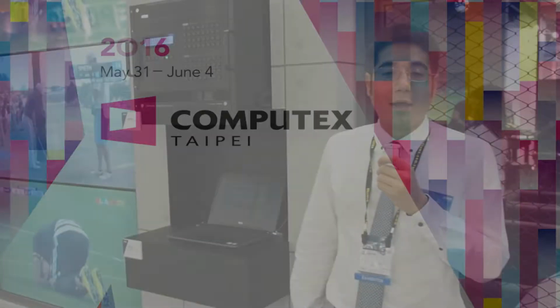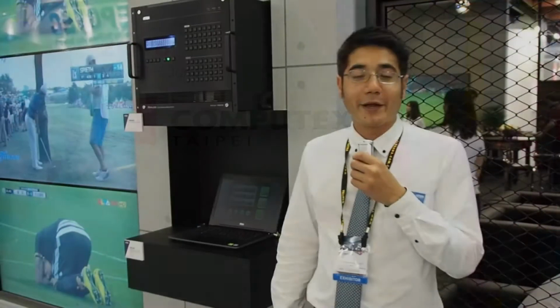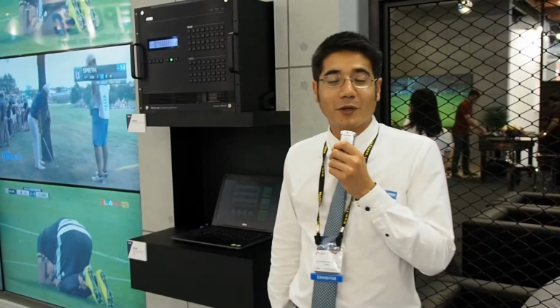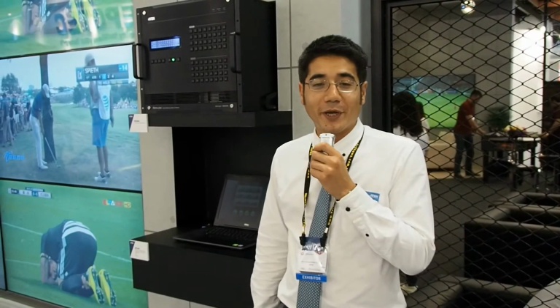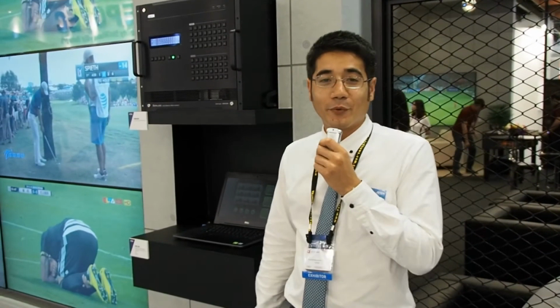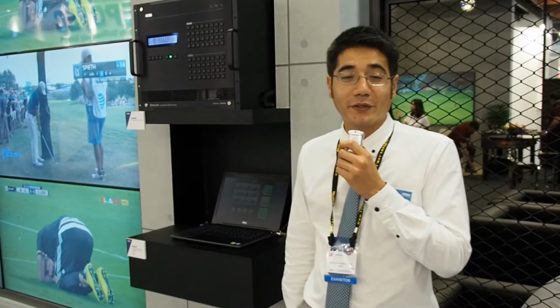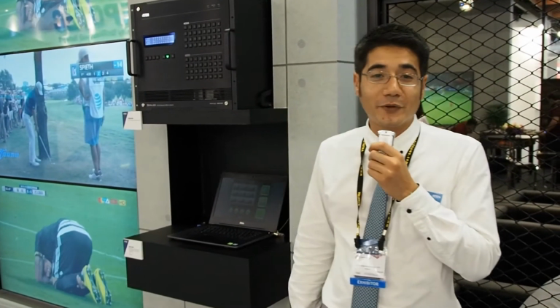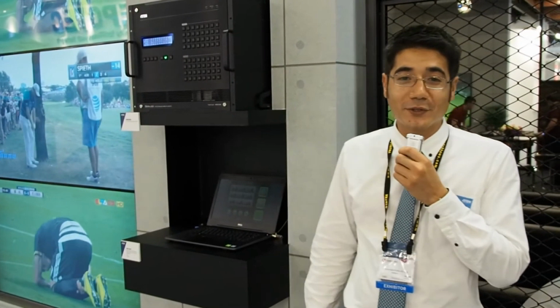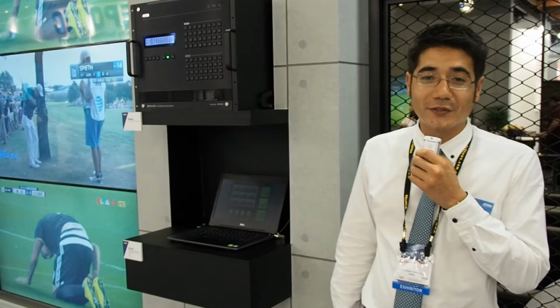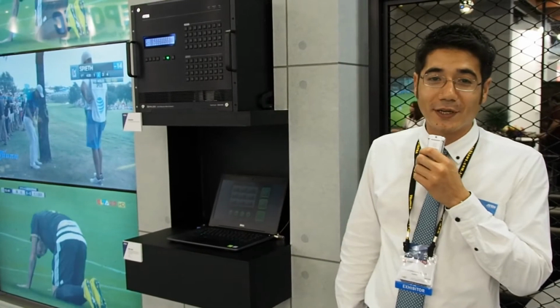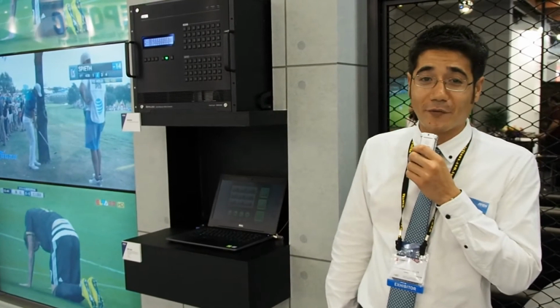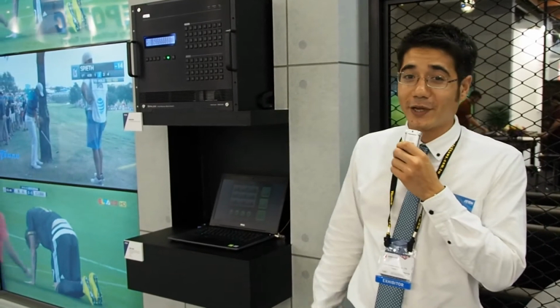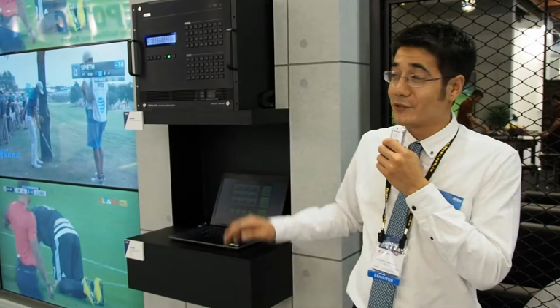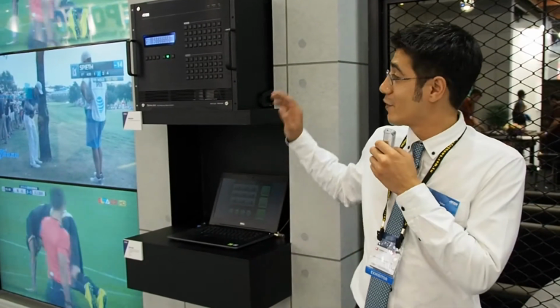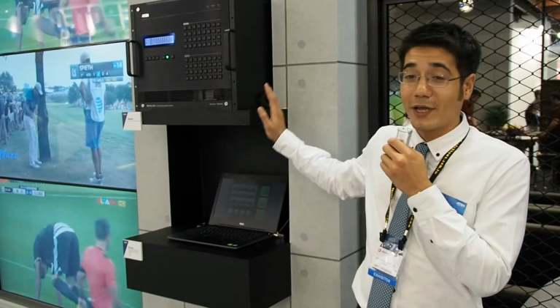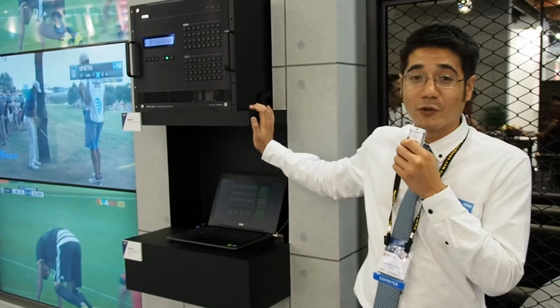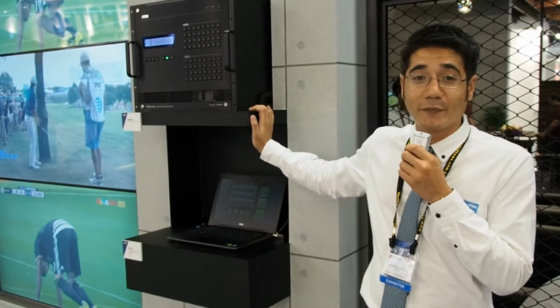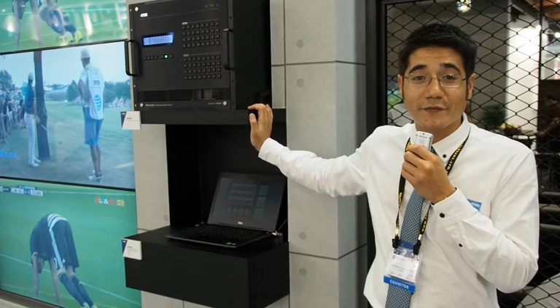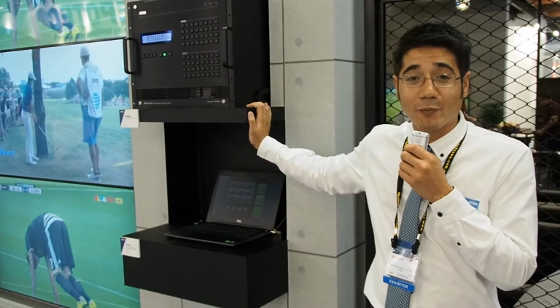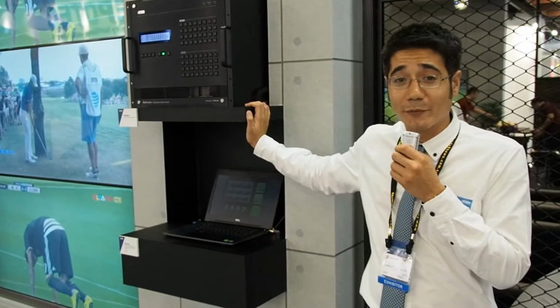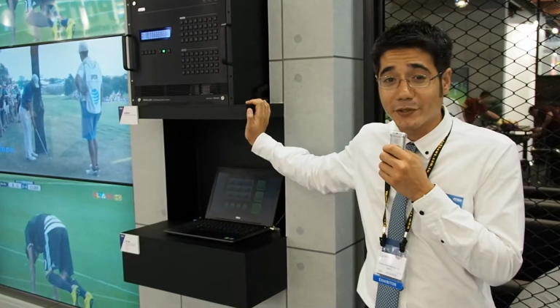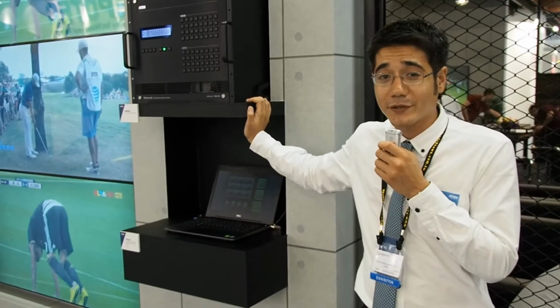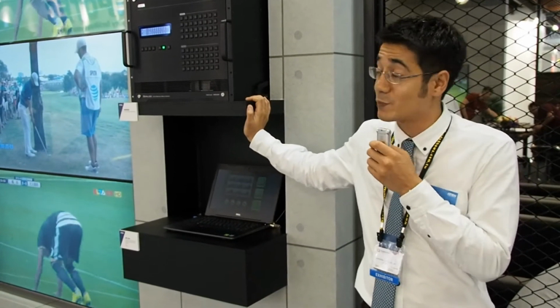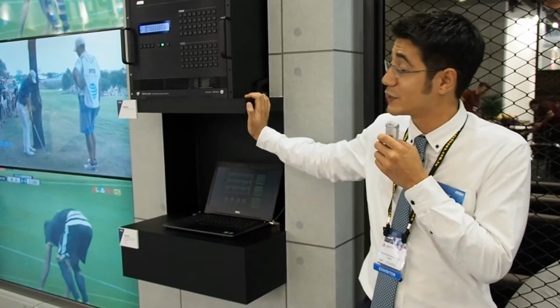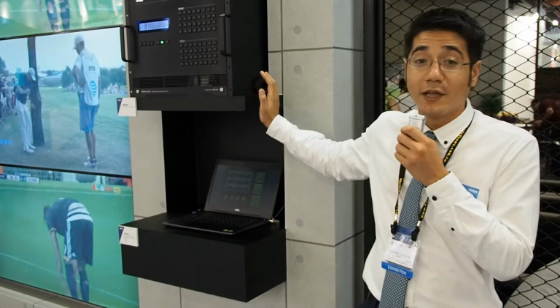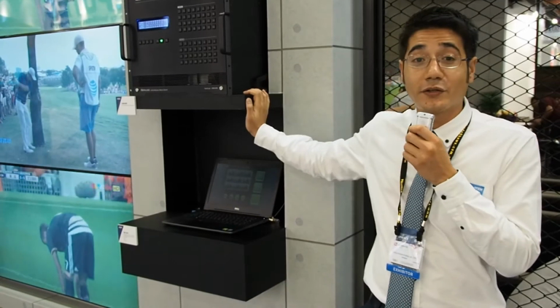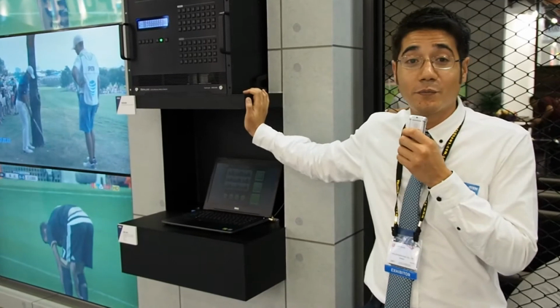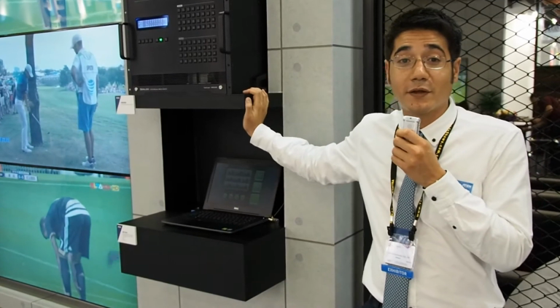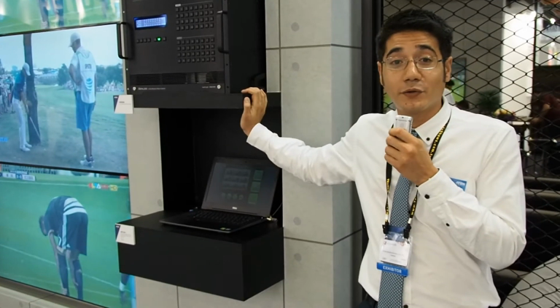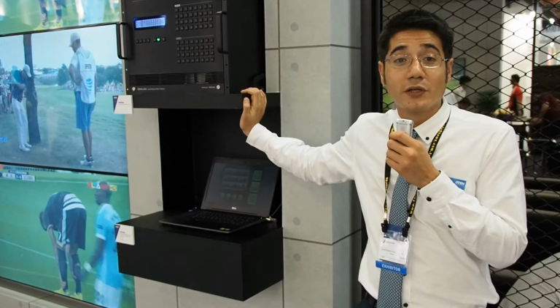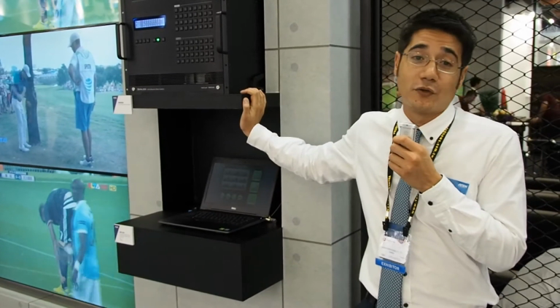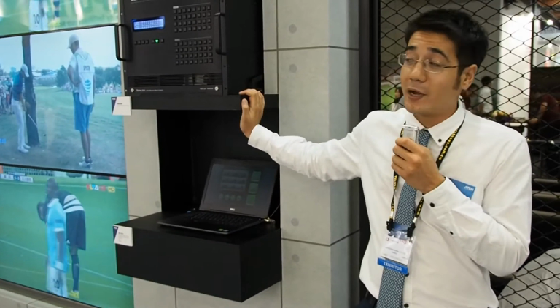Hi guys, welcome to the ATEM booth at Combutex 2016. I'm here today to introduce you to our latest modular matrix from our modular matrix series. This model is 32 by 32, soon to be out.